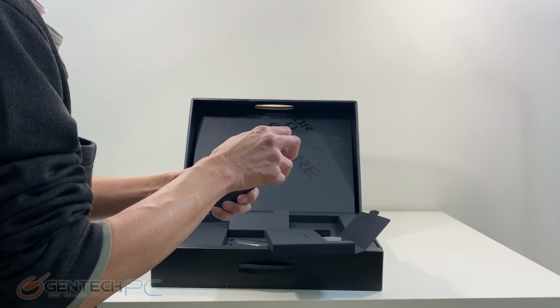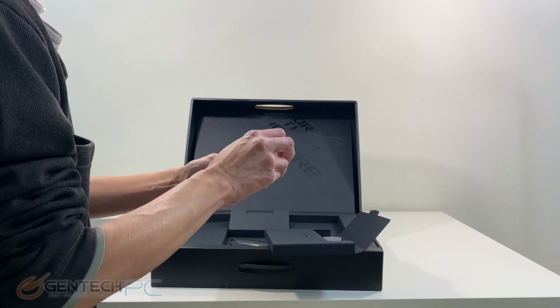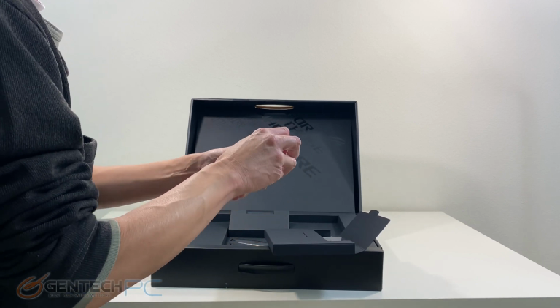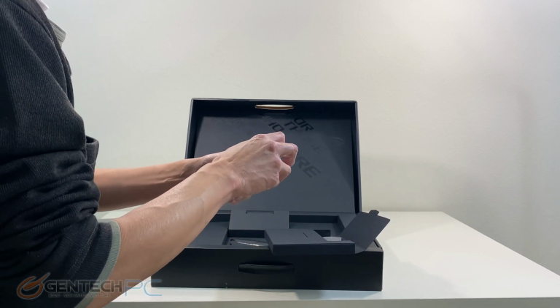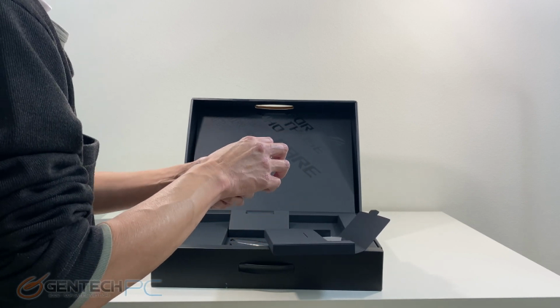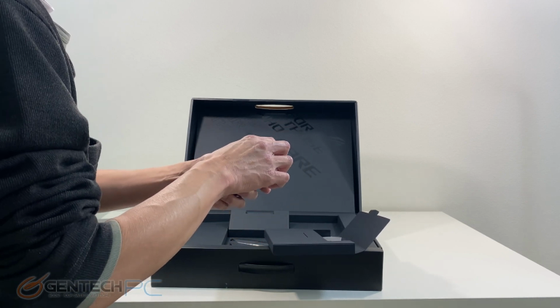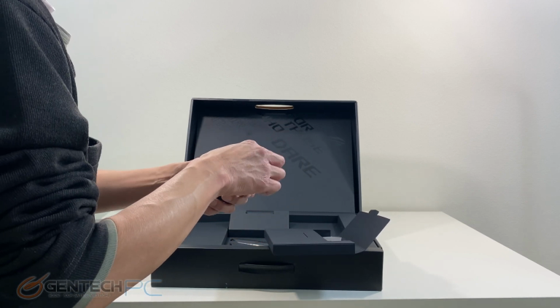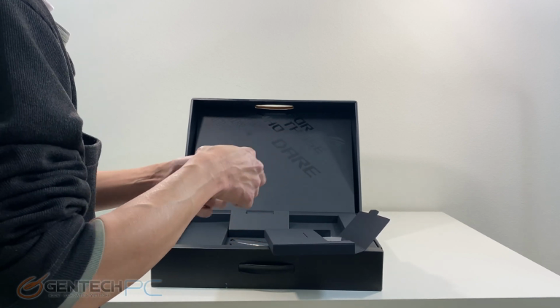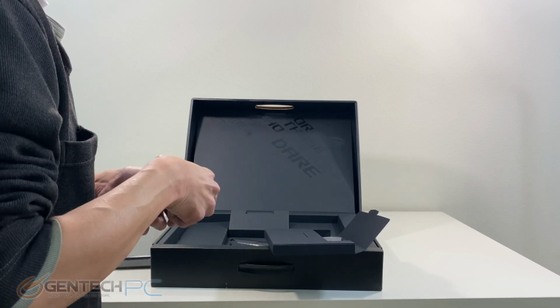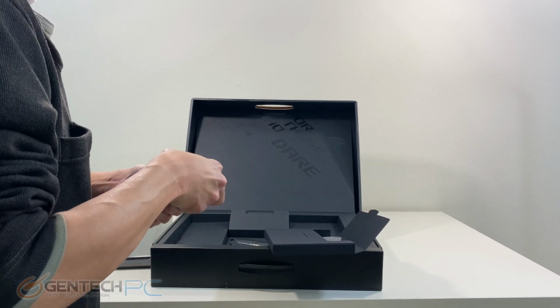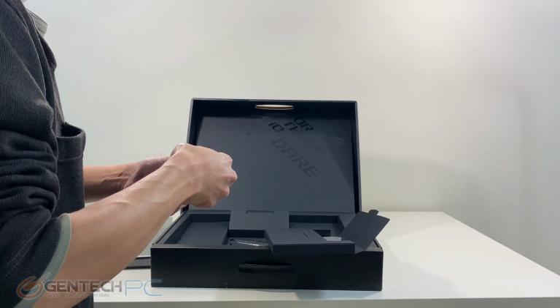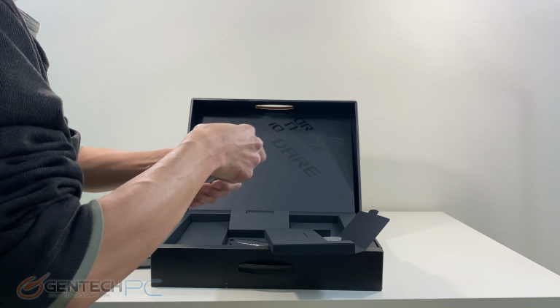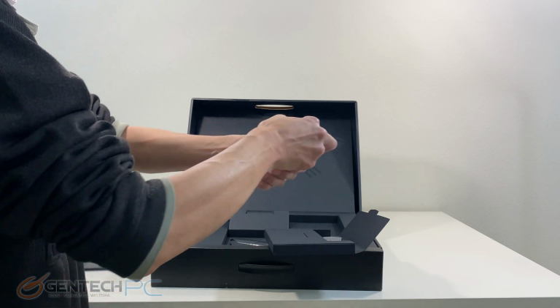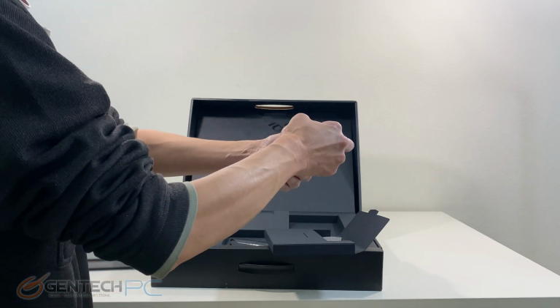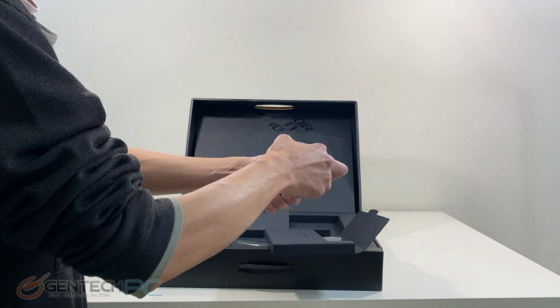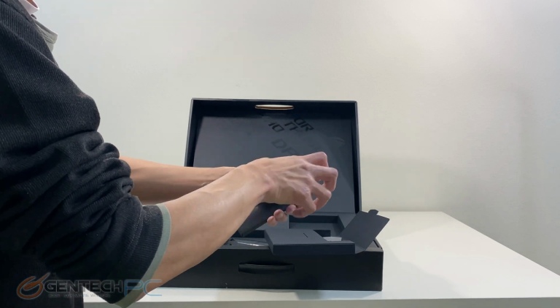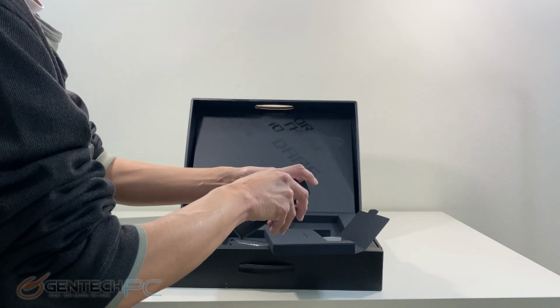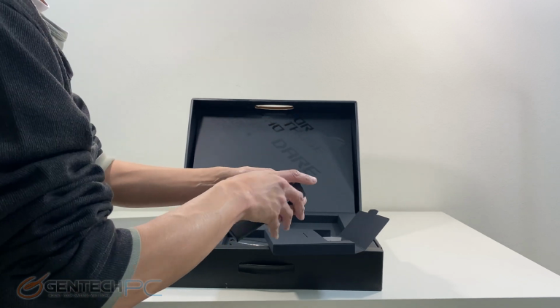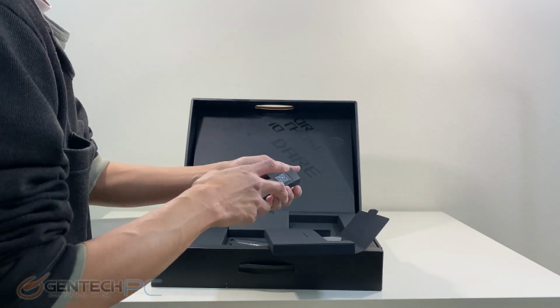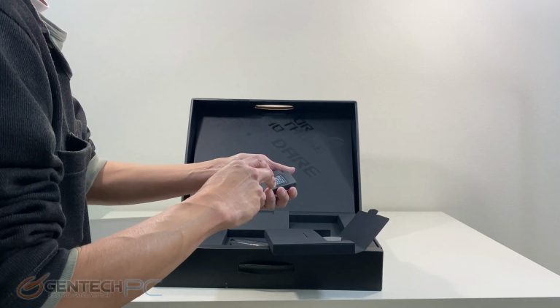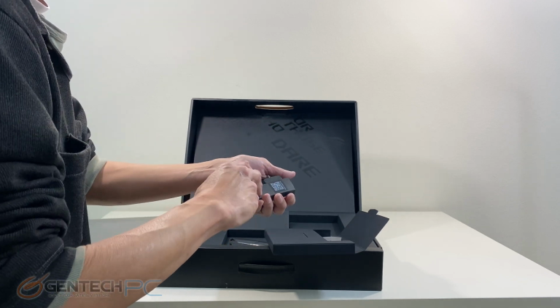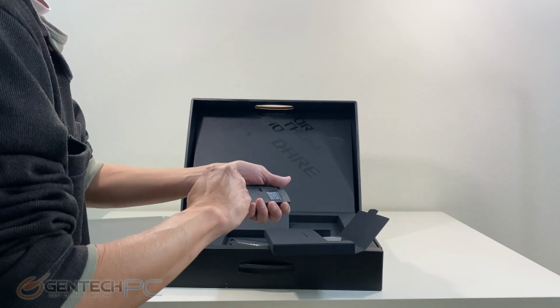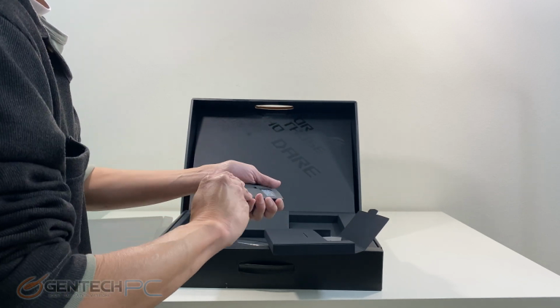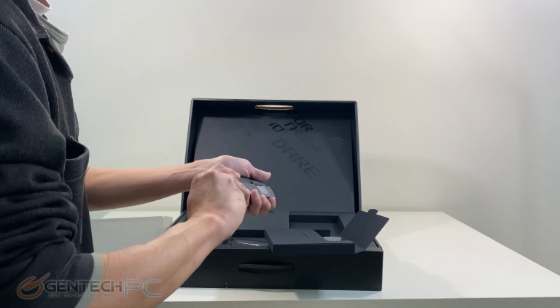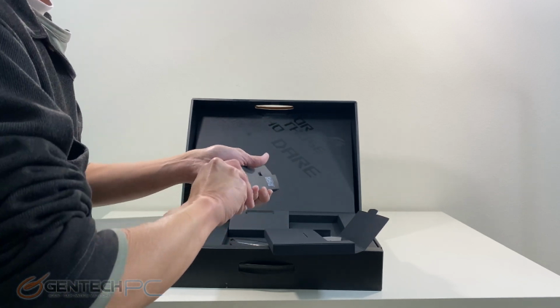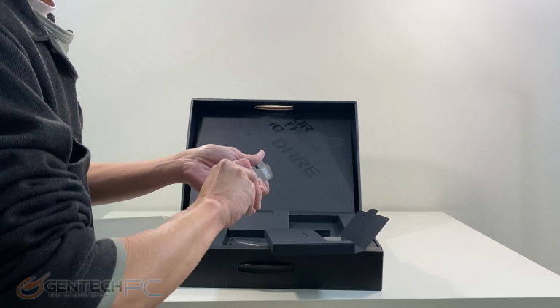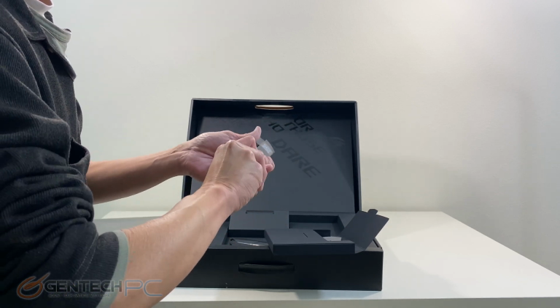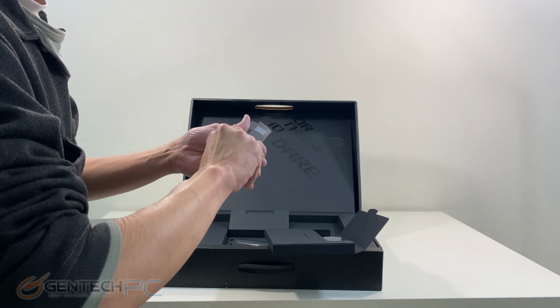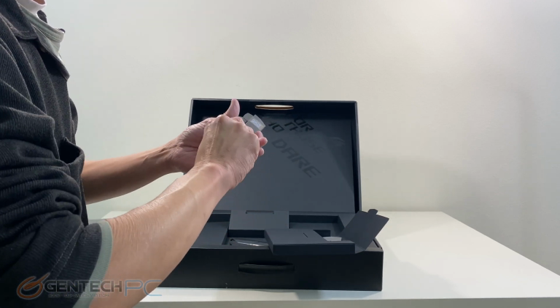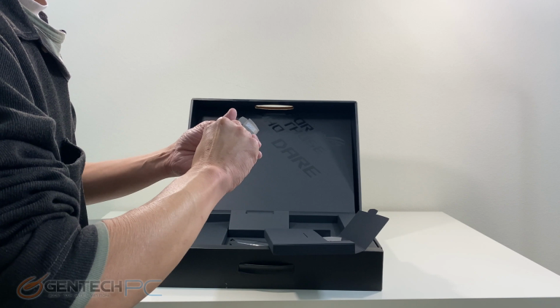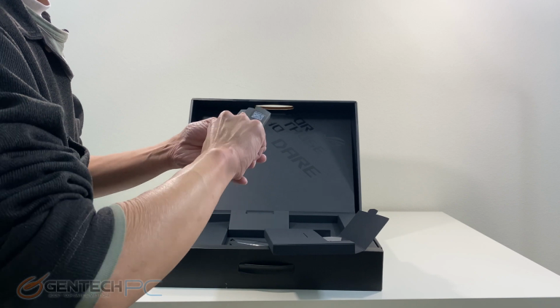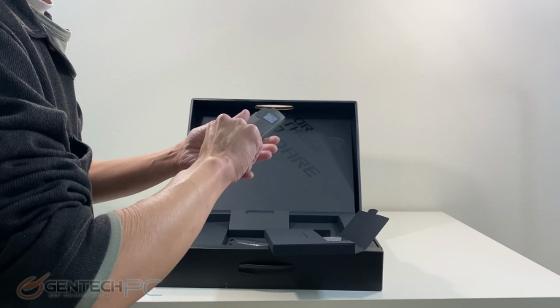You can see the laptop has plastic on it for protection and it was inside of a cardboard compartment, not really packed with foam like we see with a lot of other laptops.